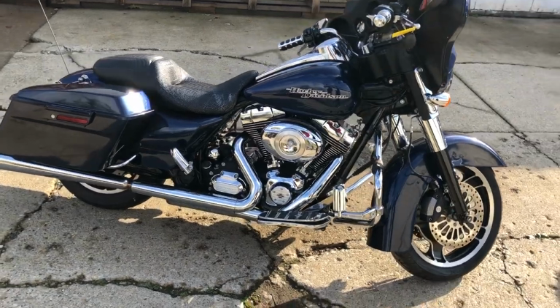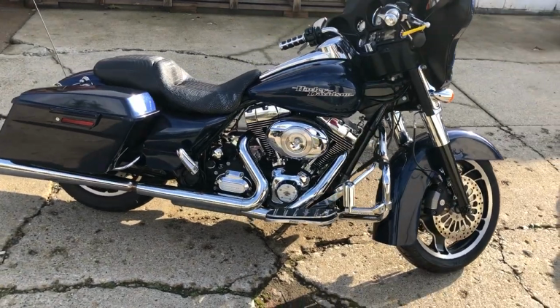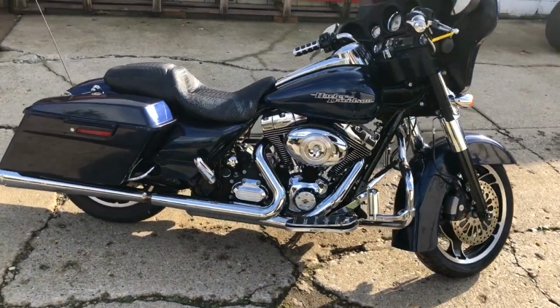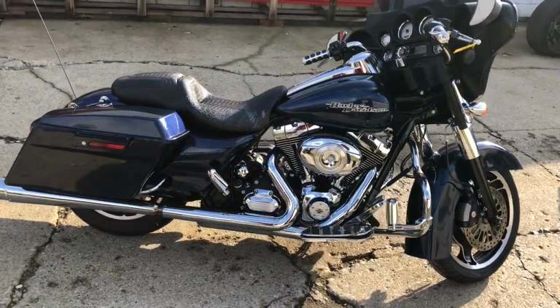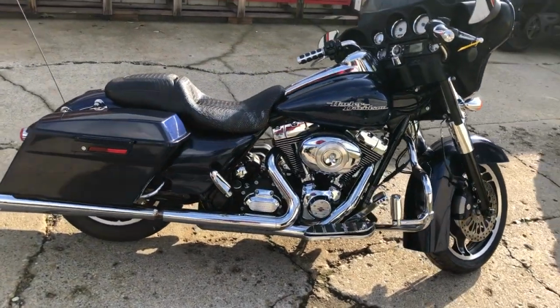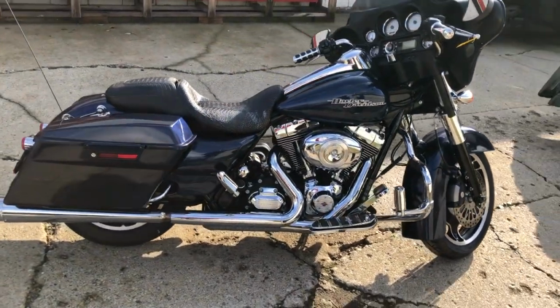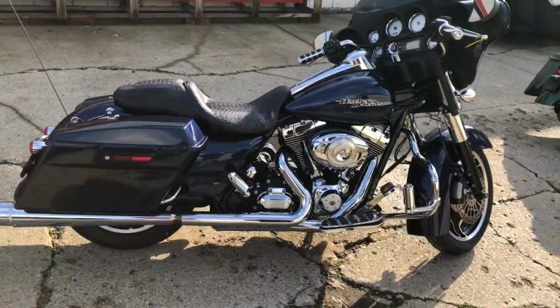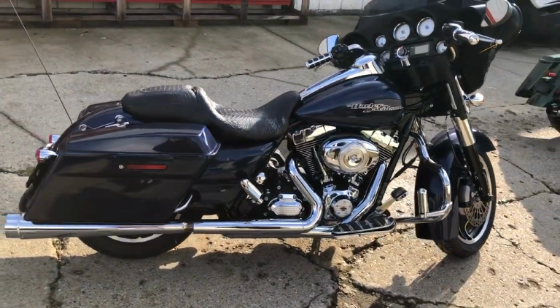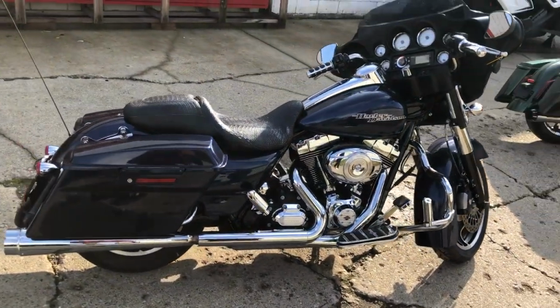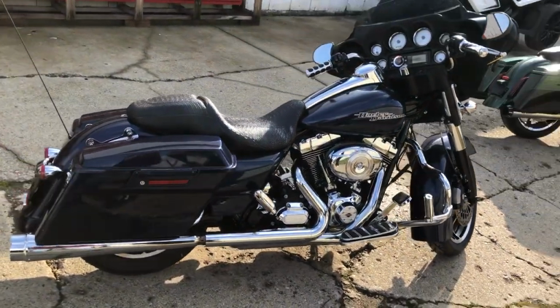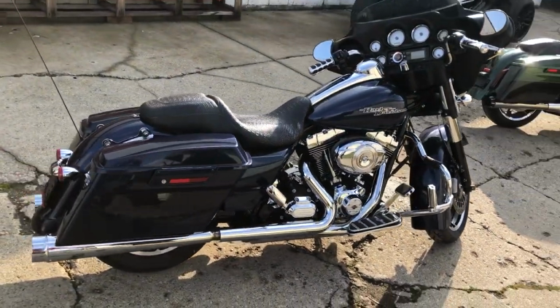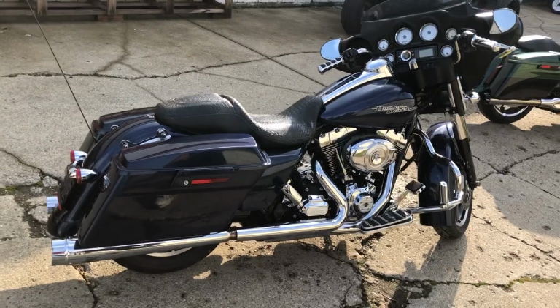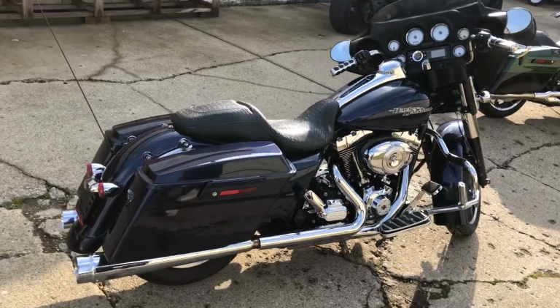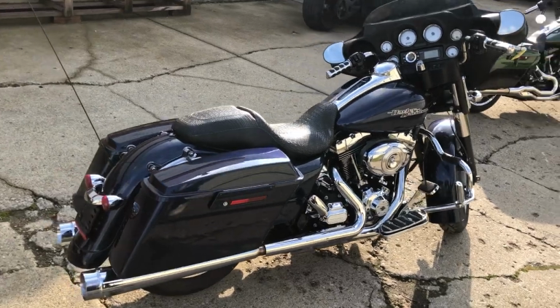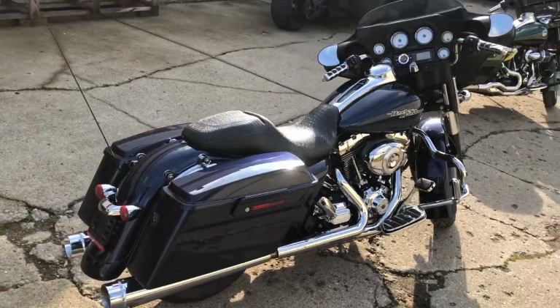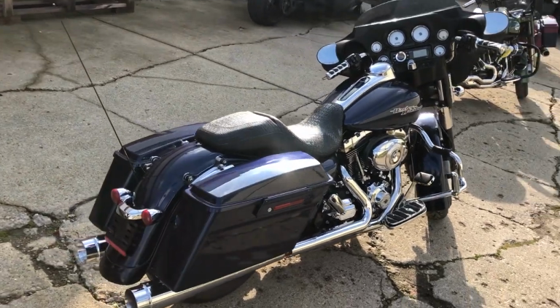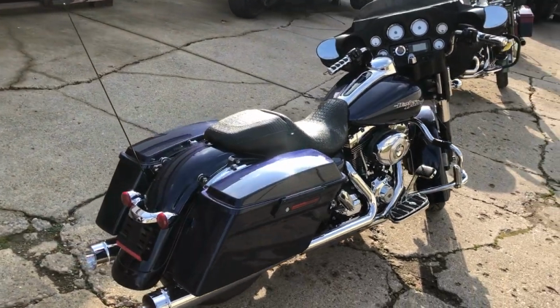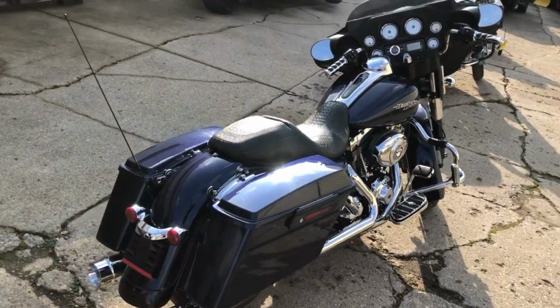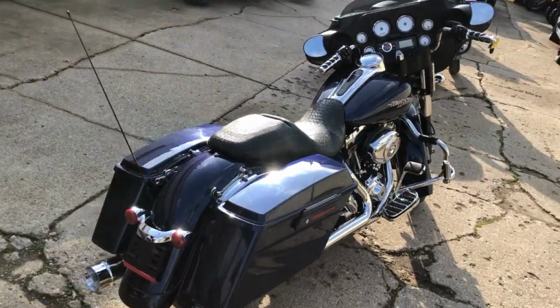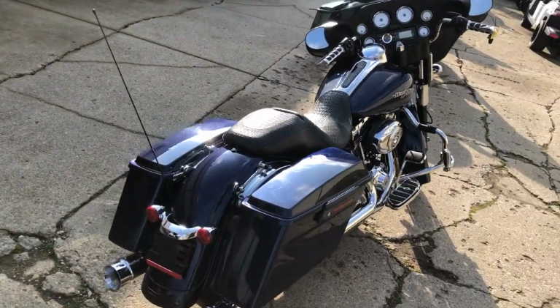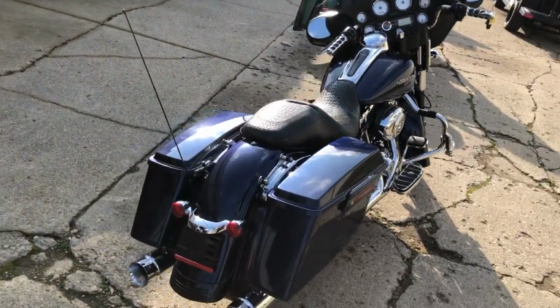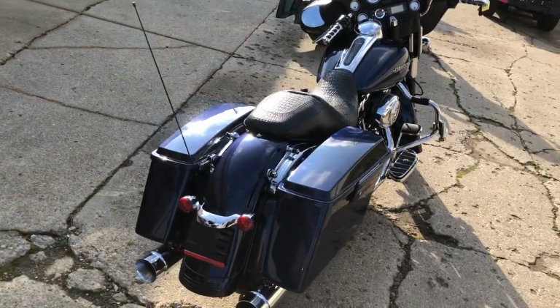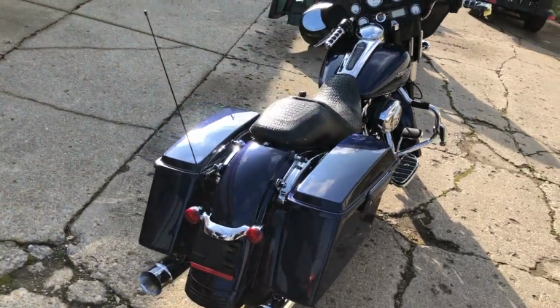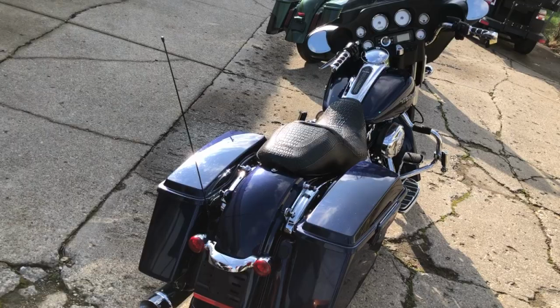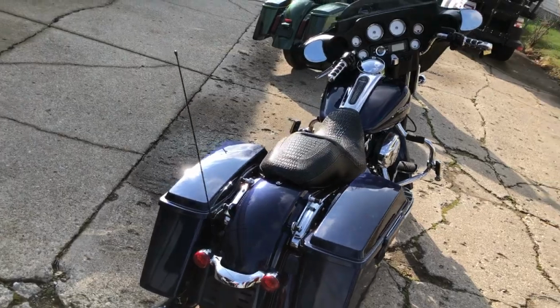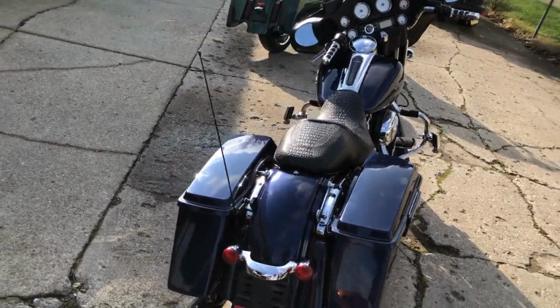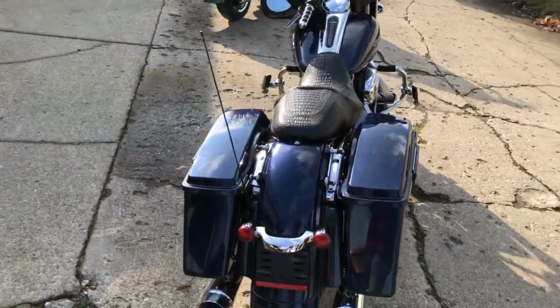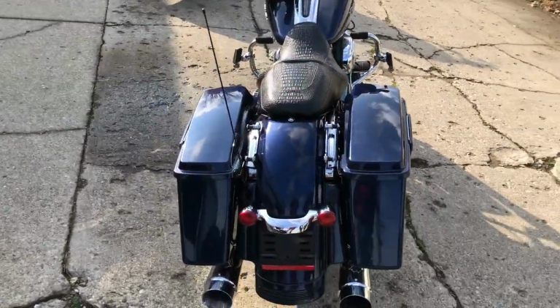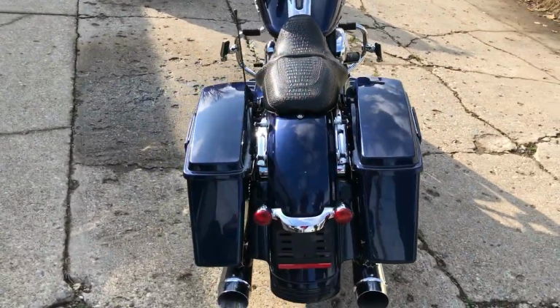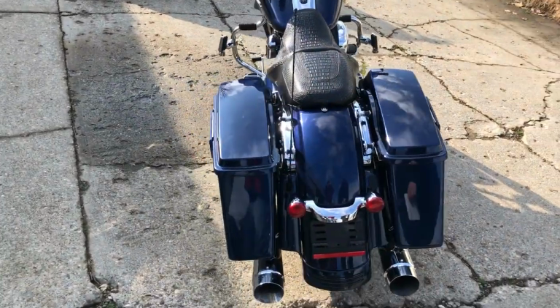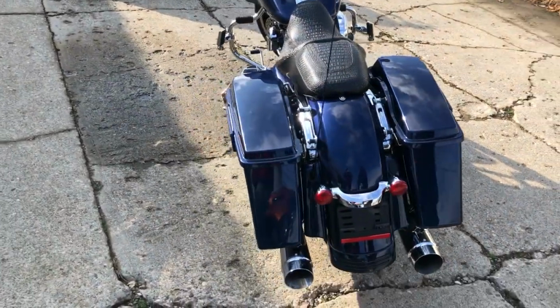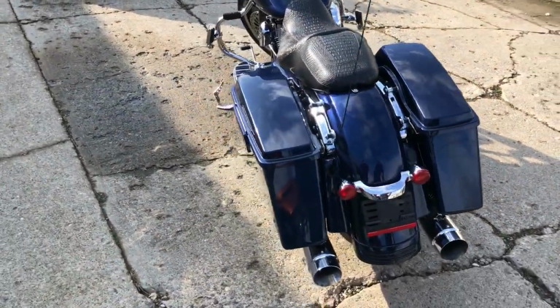pegs, upgraded floorboards, Bluetooth stereo, and more. Guys, stand out from the crowd on this thing. It's just been serviced here at the dealership — inspected, all fluids changed, certified. We've got a warranty available on this one.